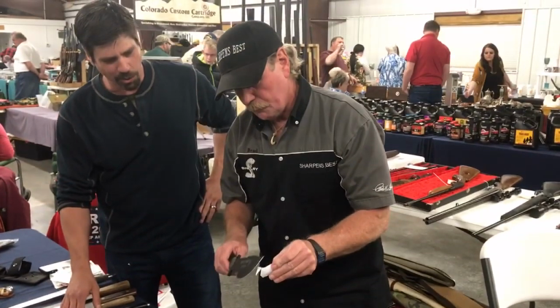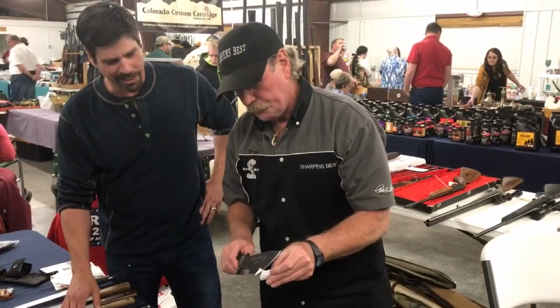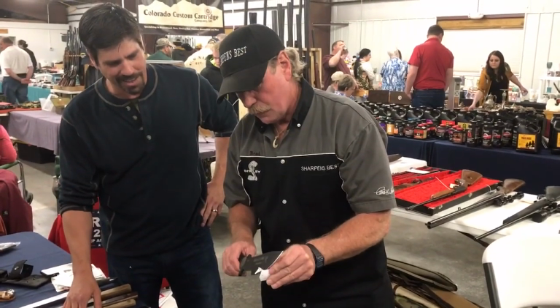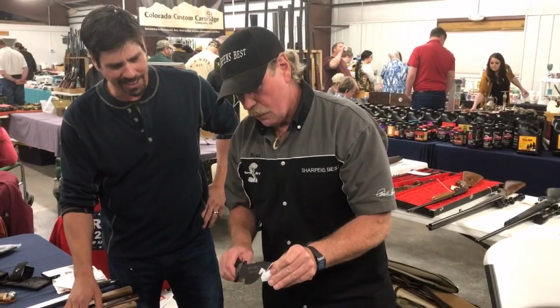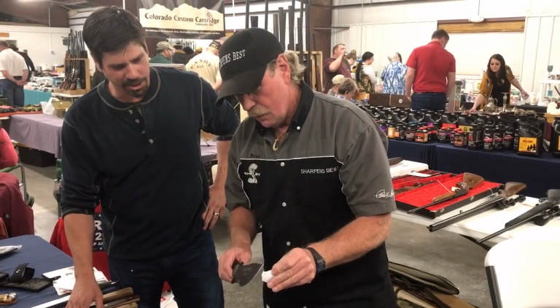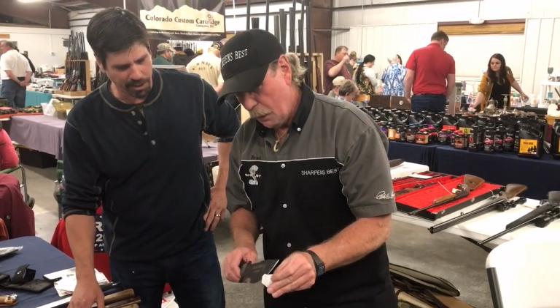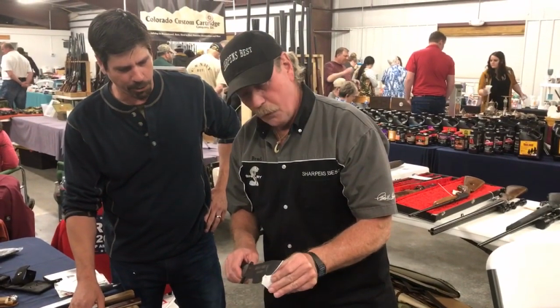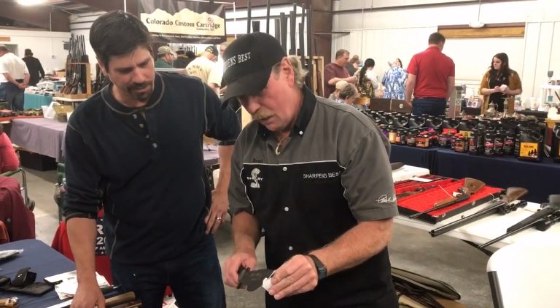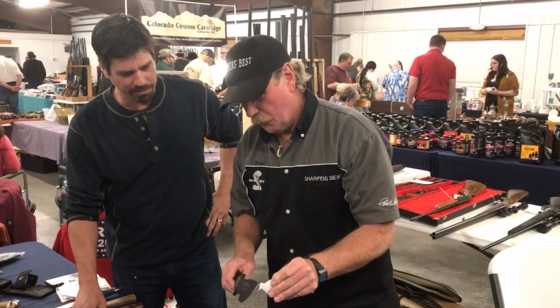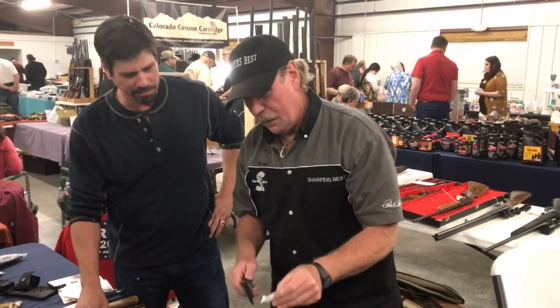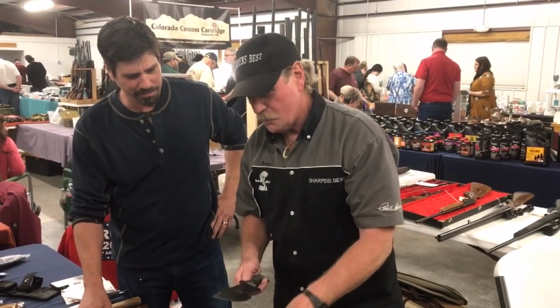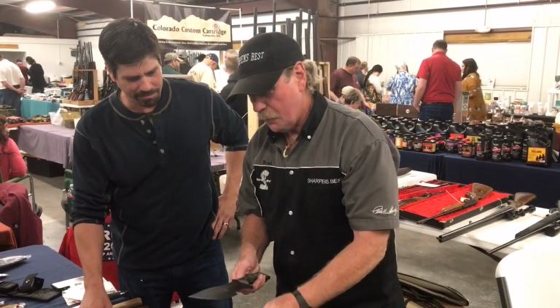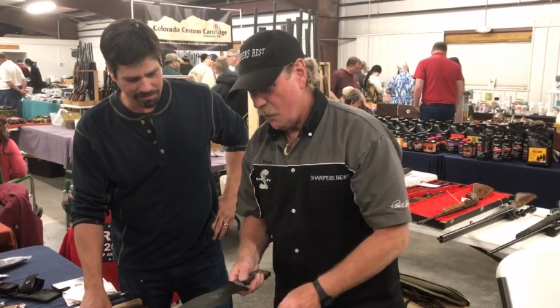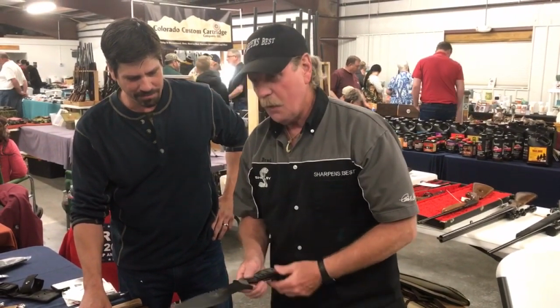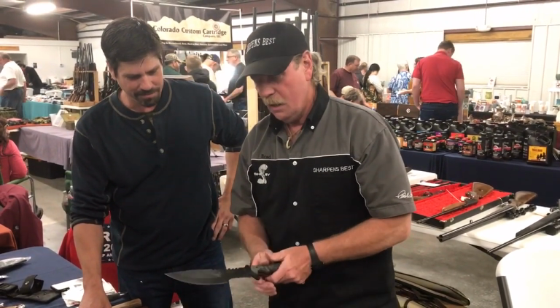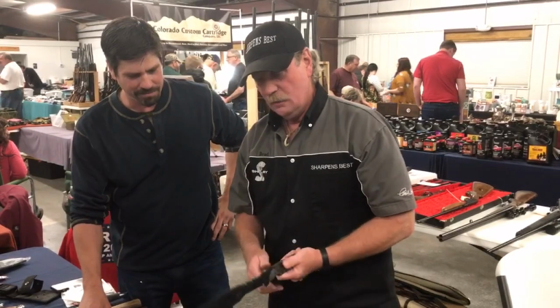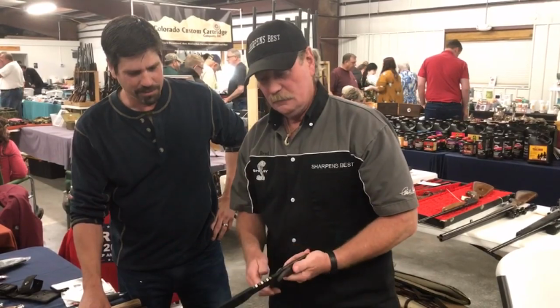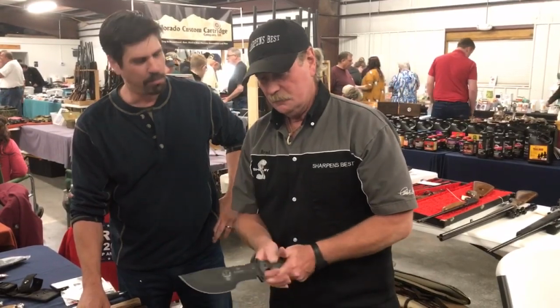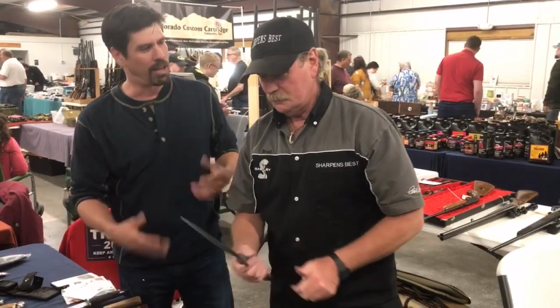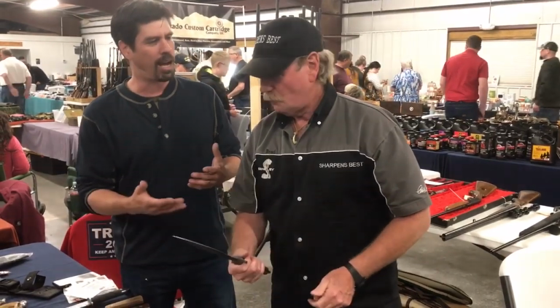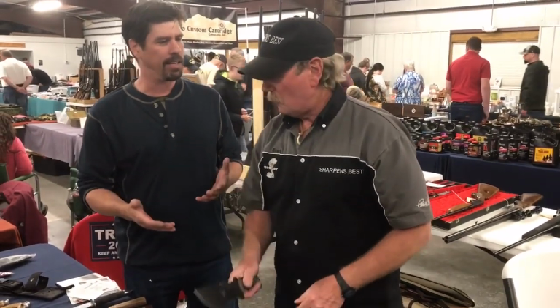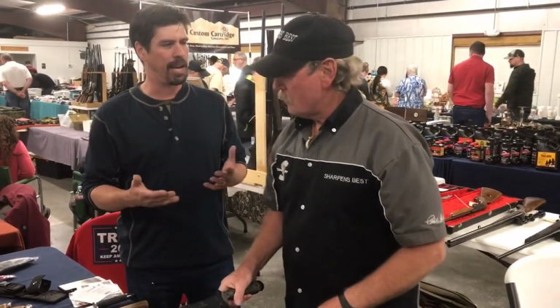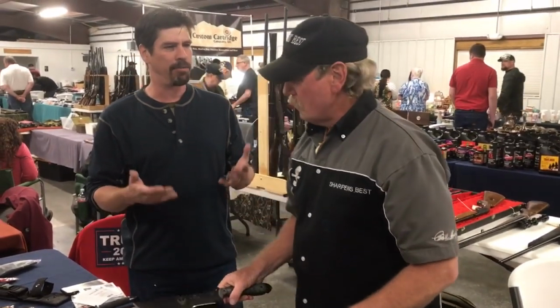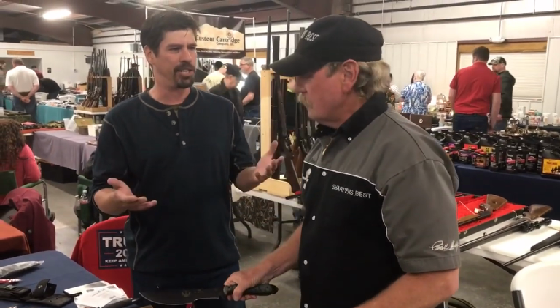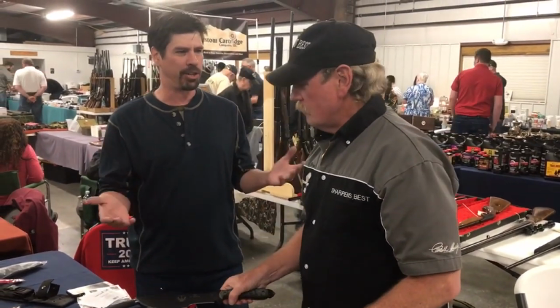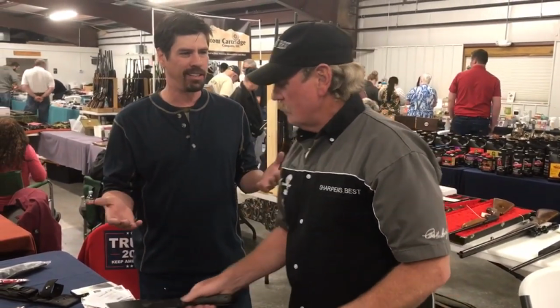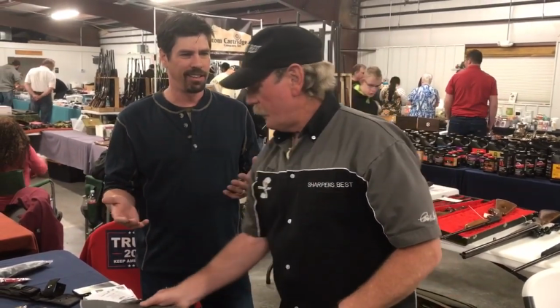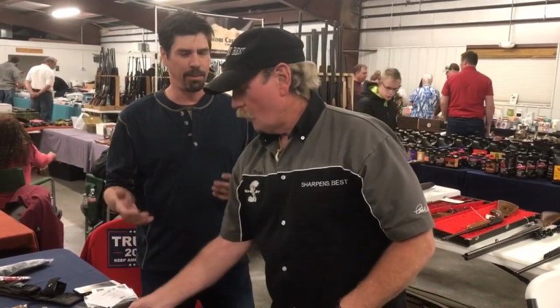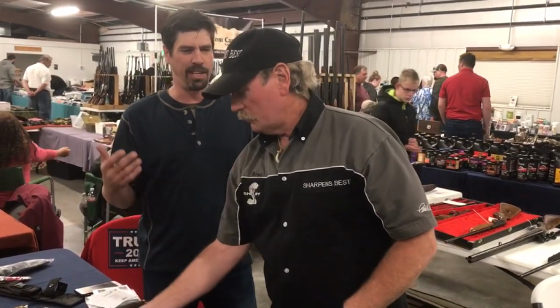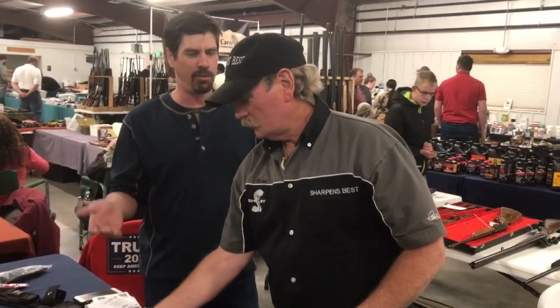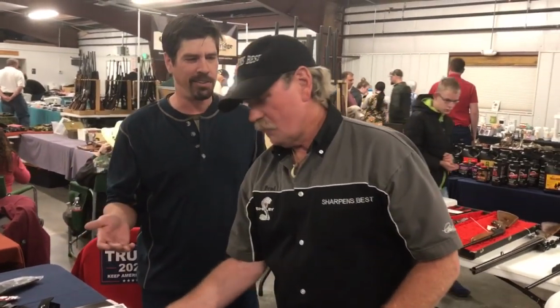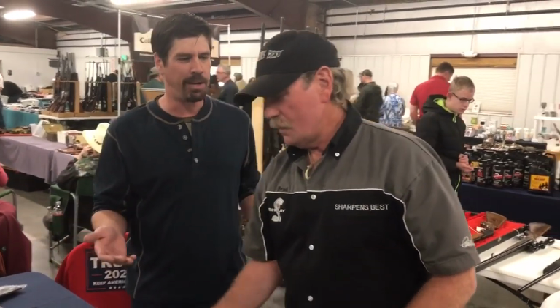So it really is that easy to sharpen a knife your way? It really is — sharpen a knife my way. Hunting, hiking, camping, fishing, cooking — pretty much any way you need a blade.